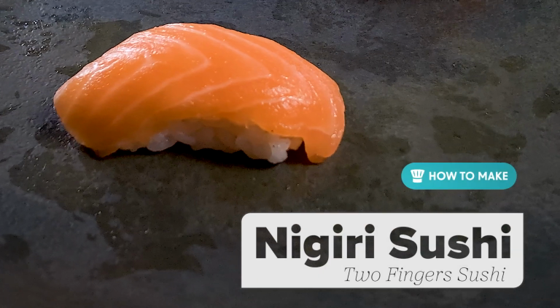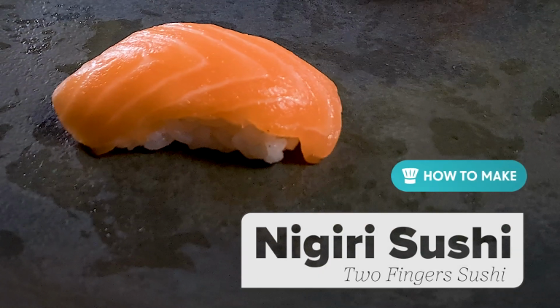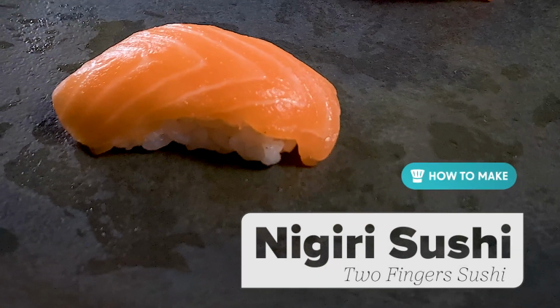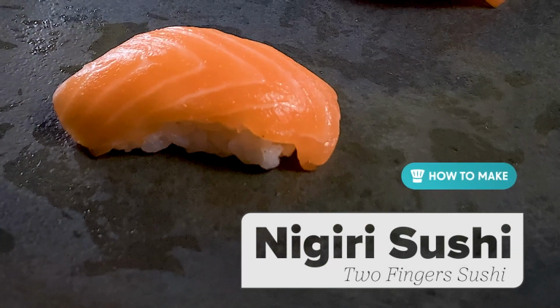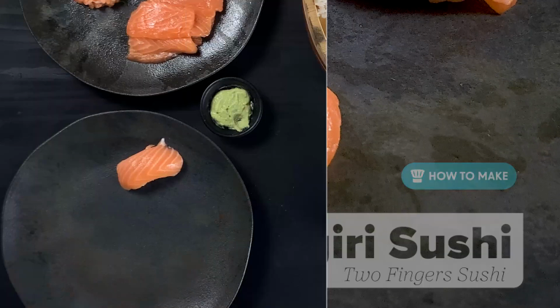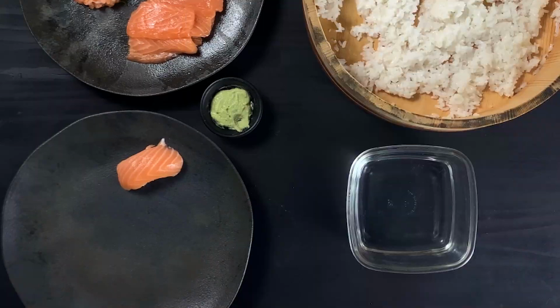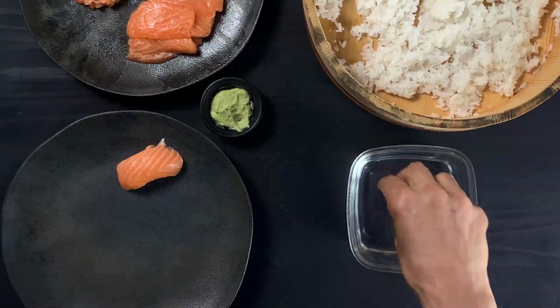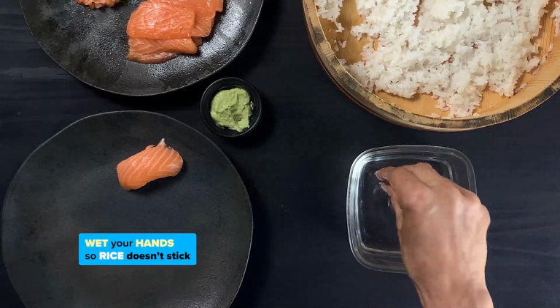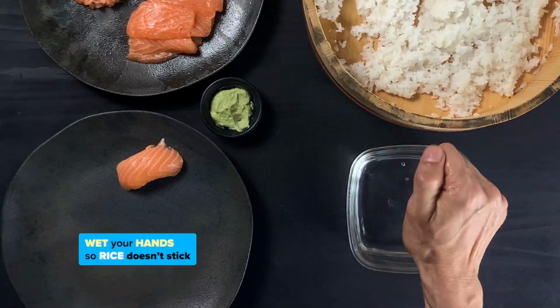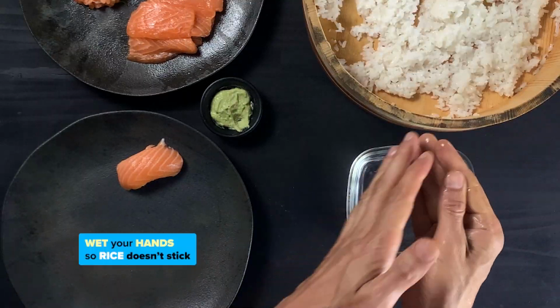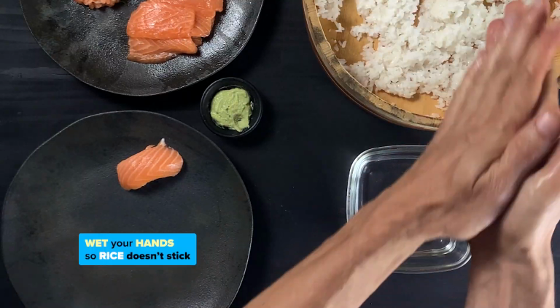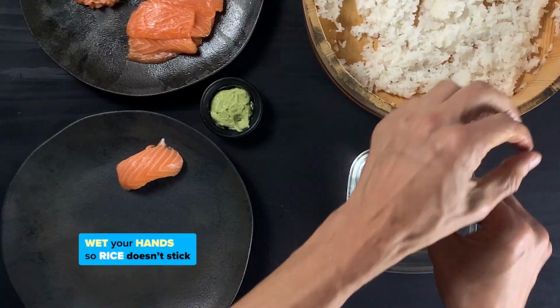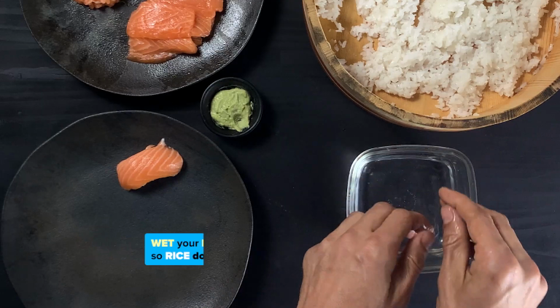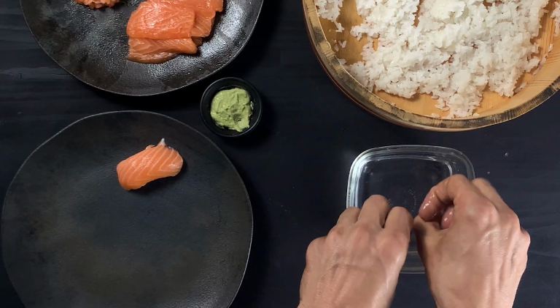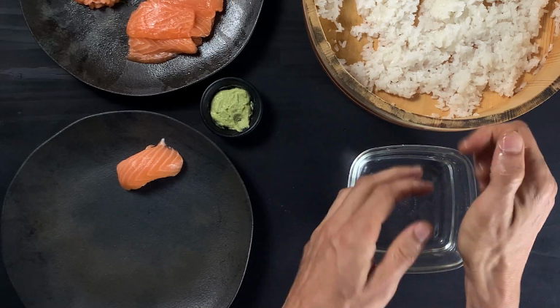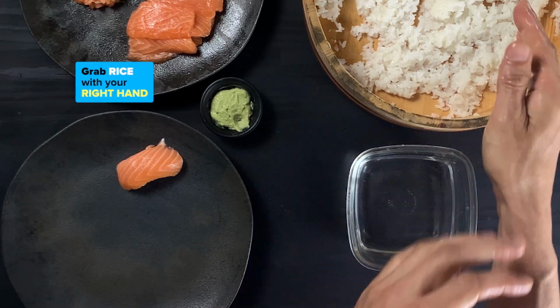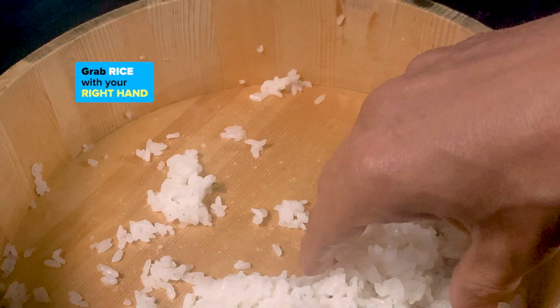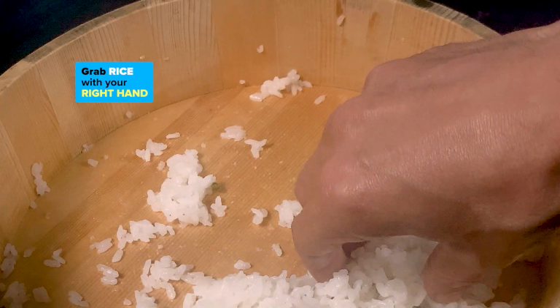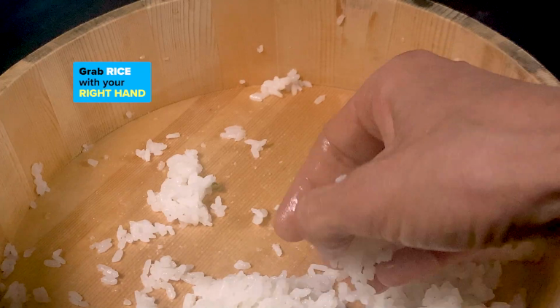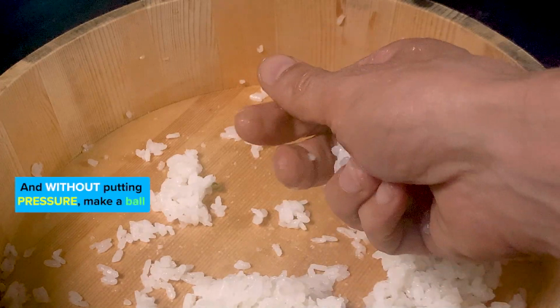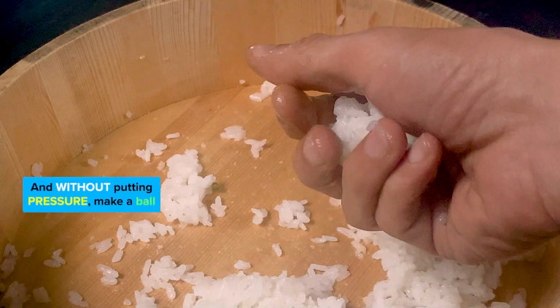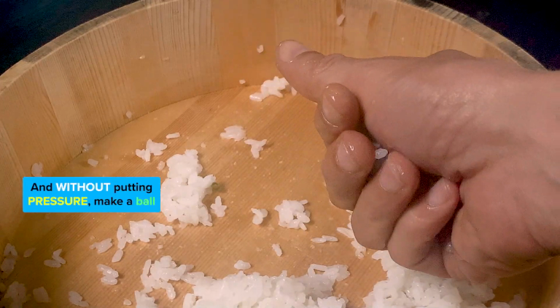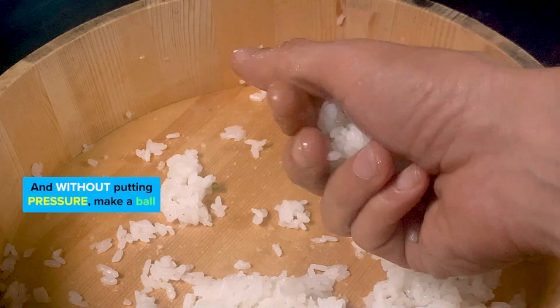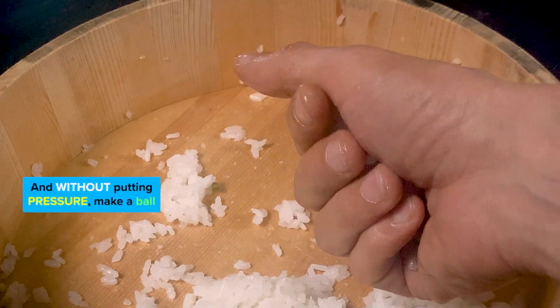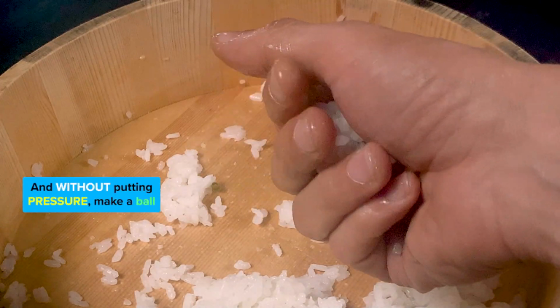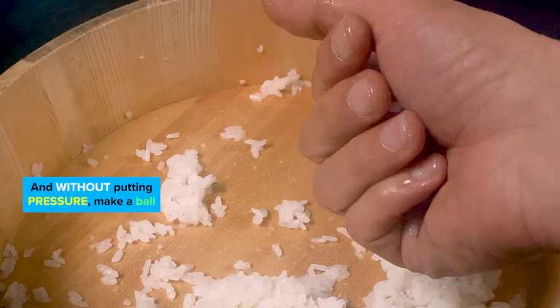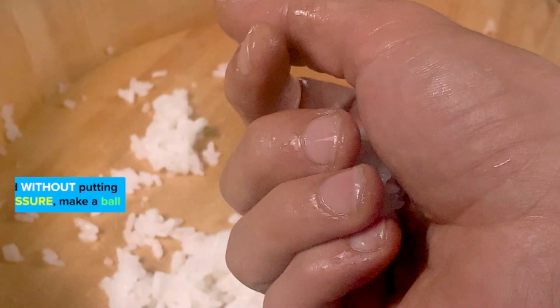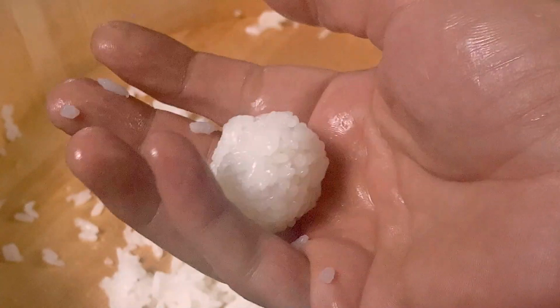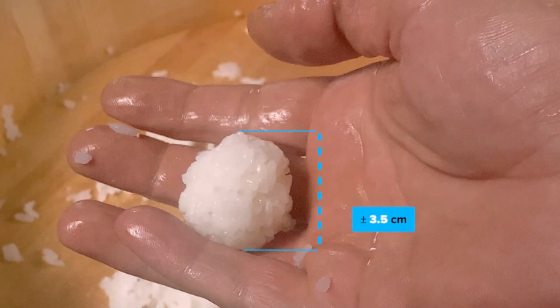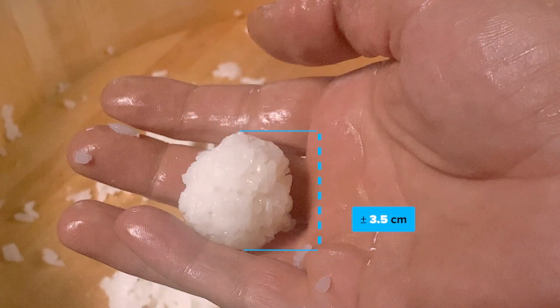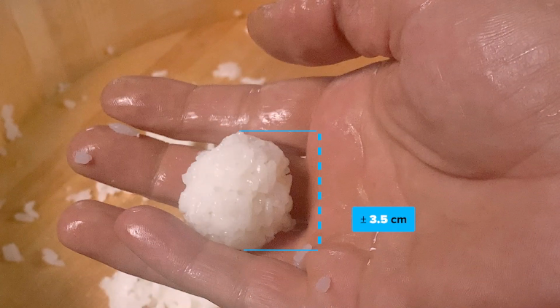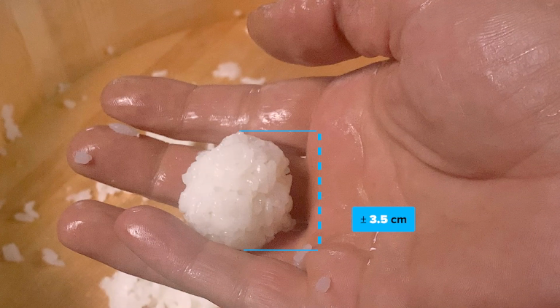How to make nigiri sushi. Wet your hands so rice doesn't stick. Grab rice with your right hand and without putting pressure, make a ball more or less 3.5 centimeters in diameter.